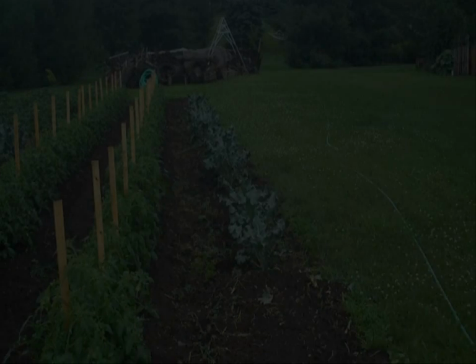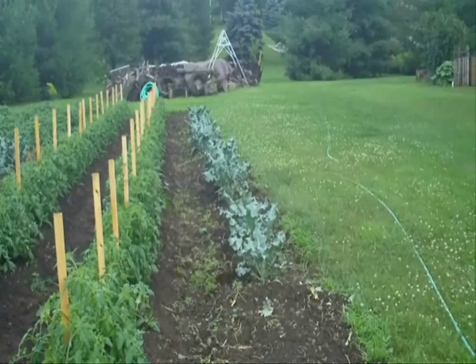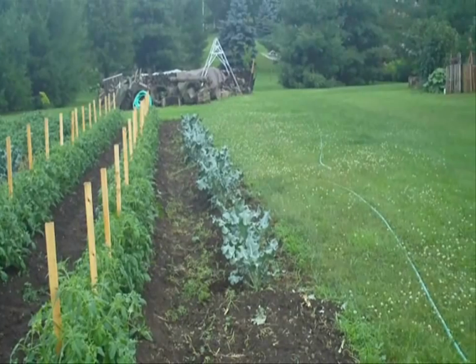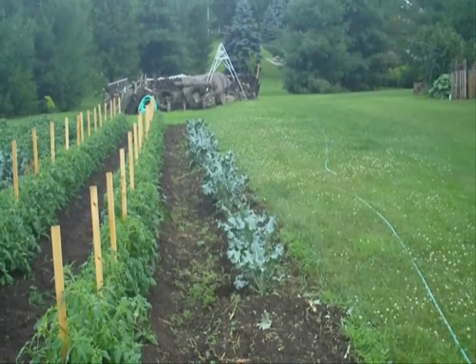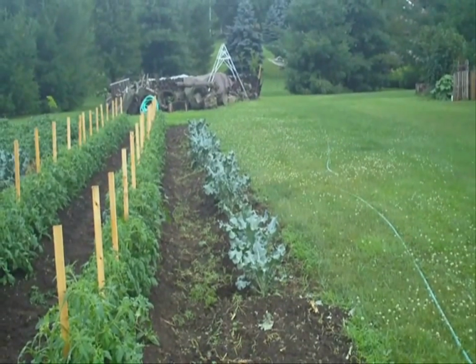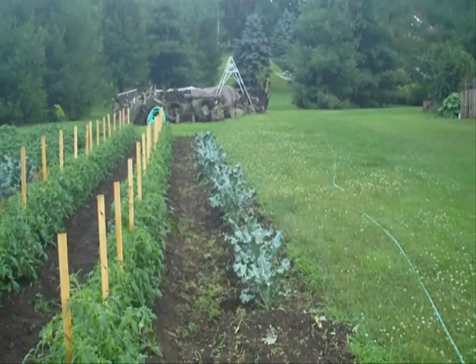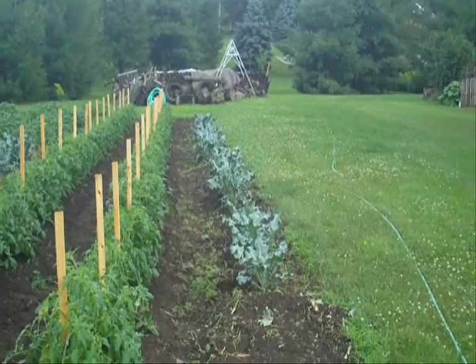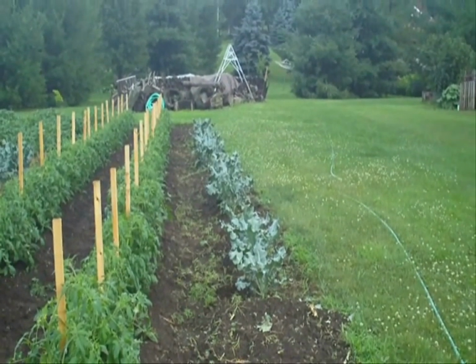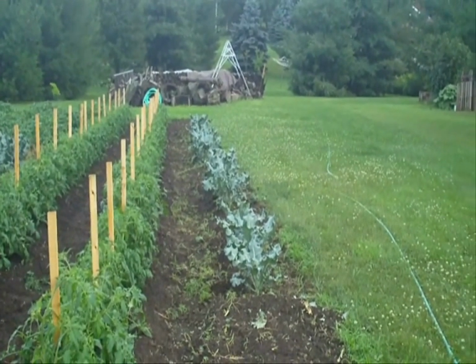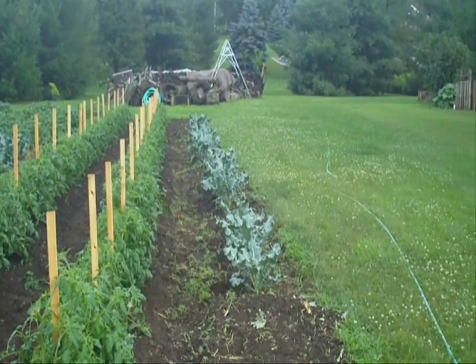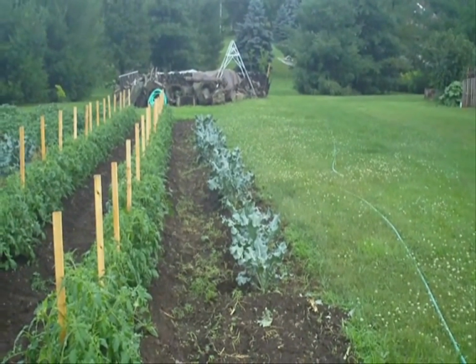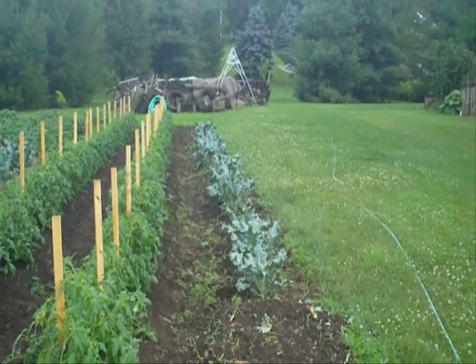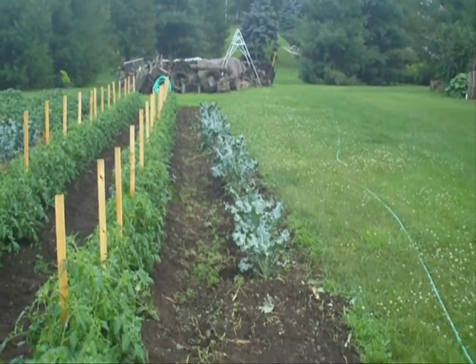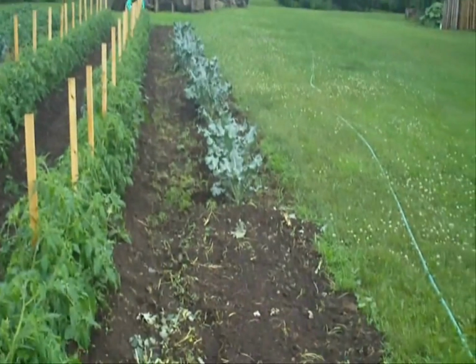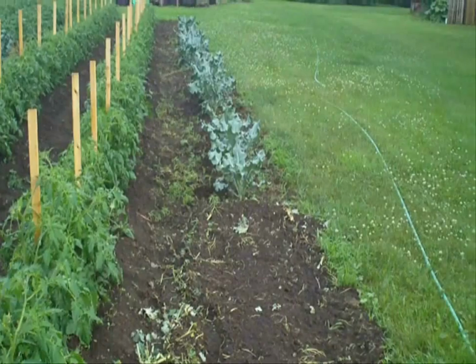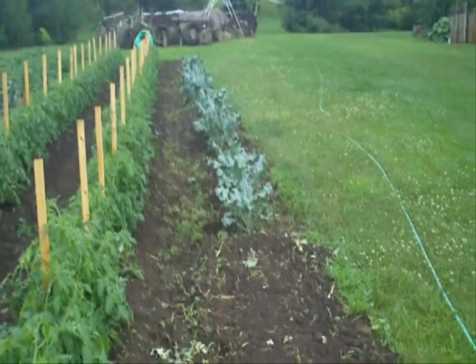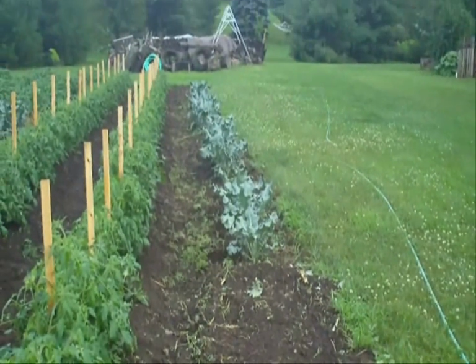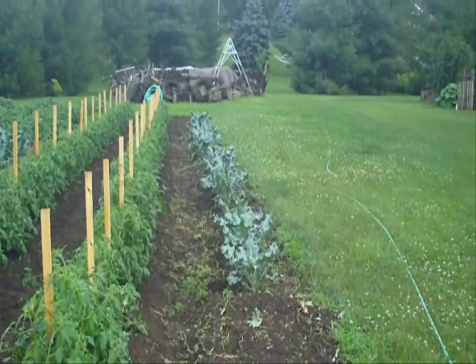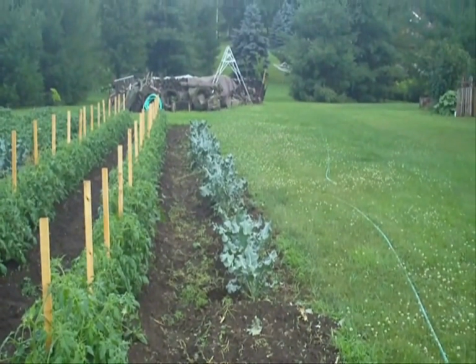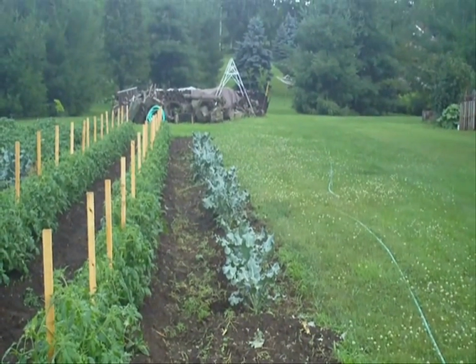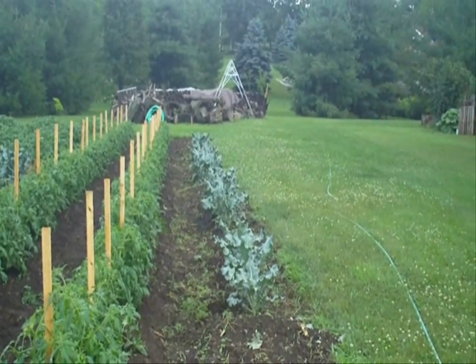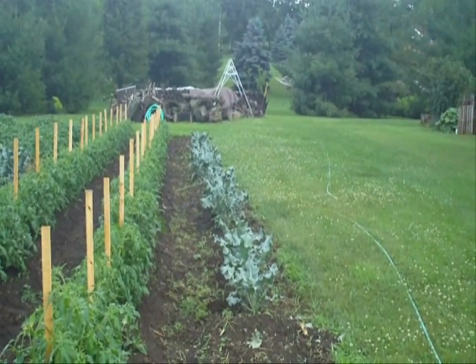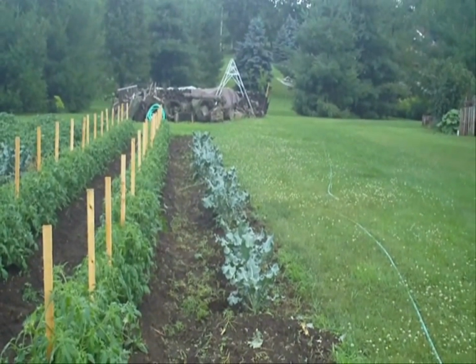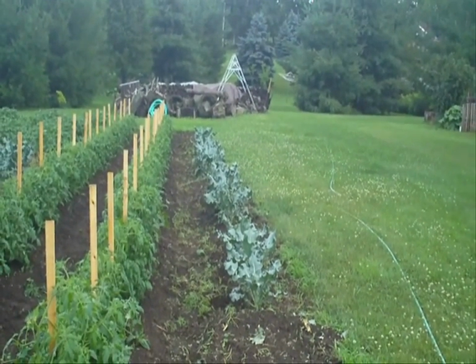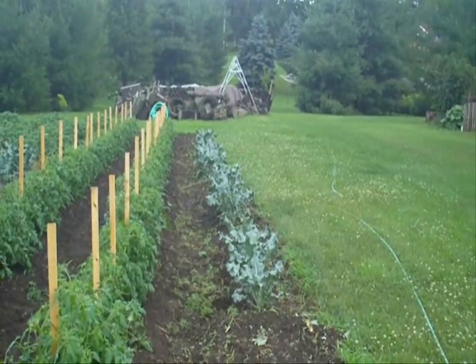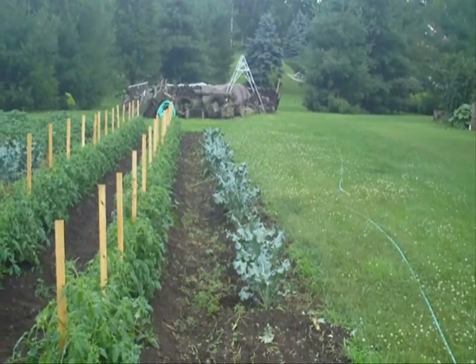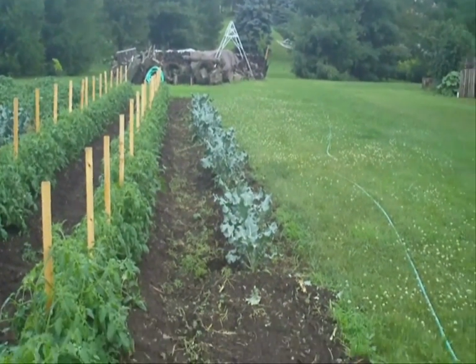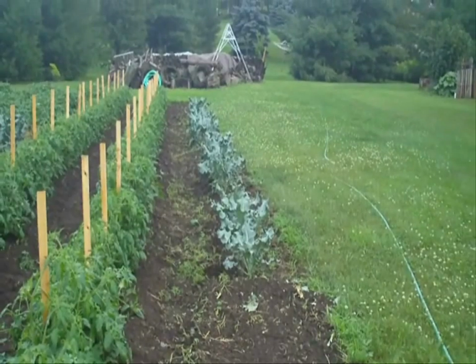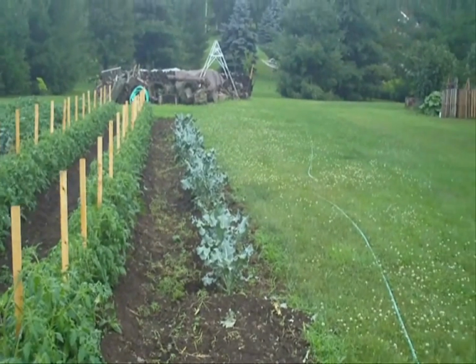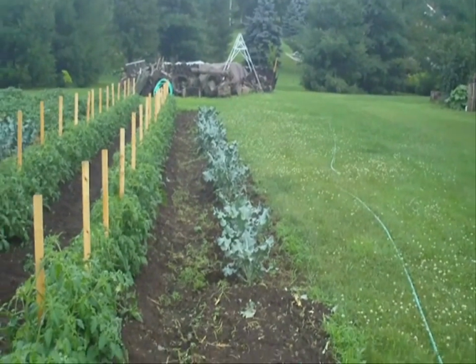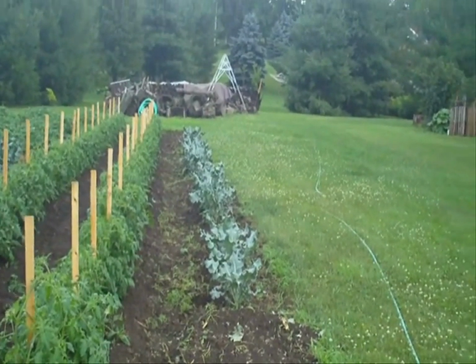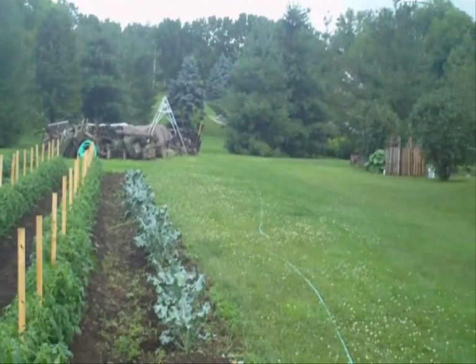It's a cloudy and rainy June 15, 2010, and this is just a little update of the garden. This row of broccoli didn't do quite well — the rabbits really got in there and took a few of them out.